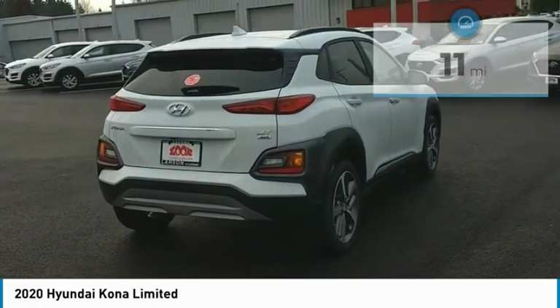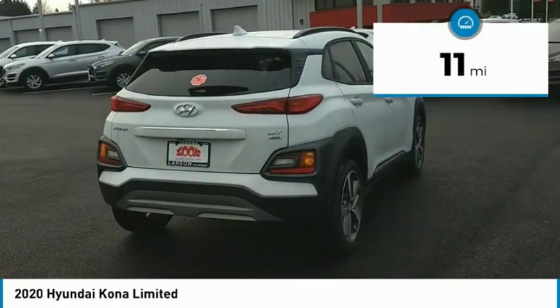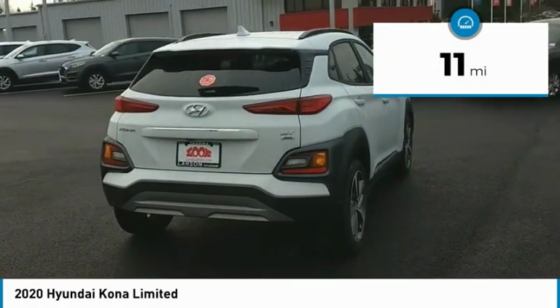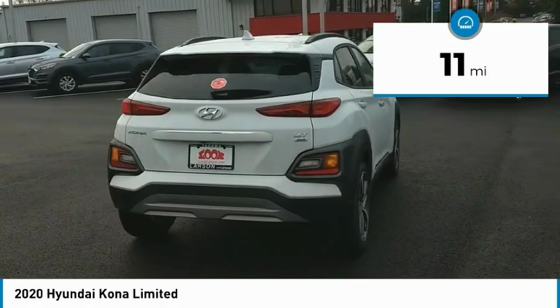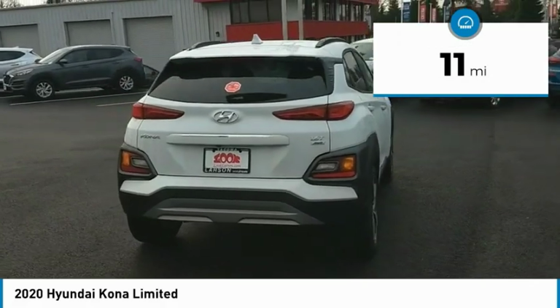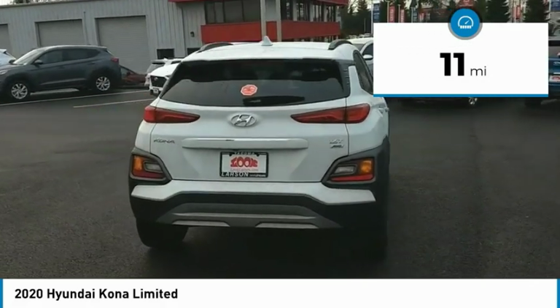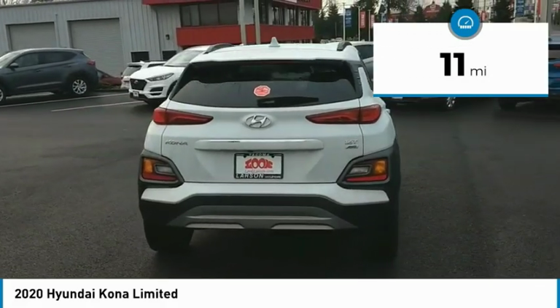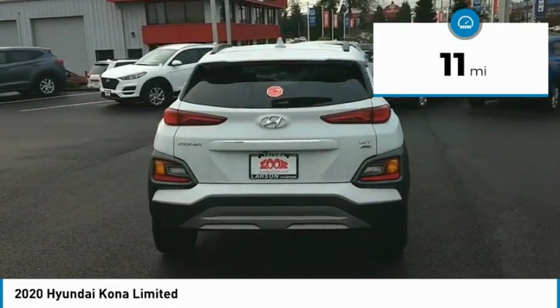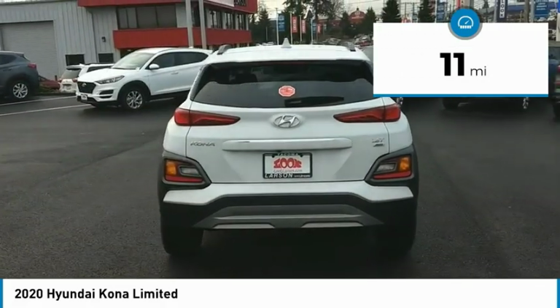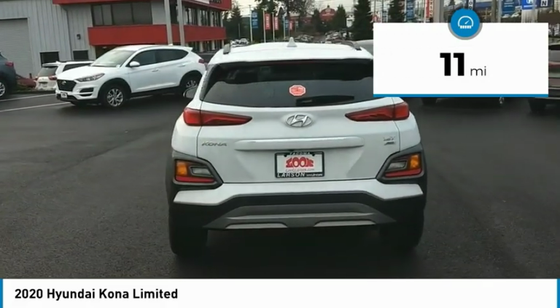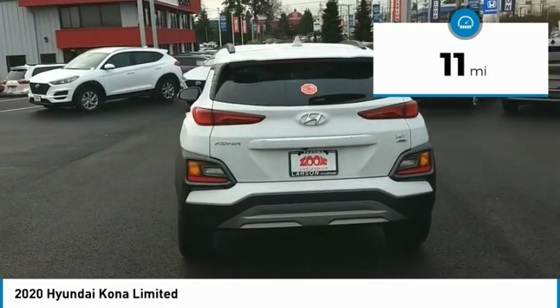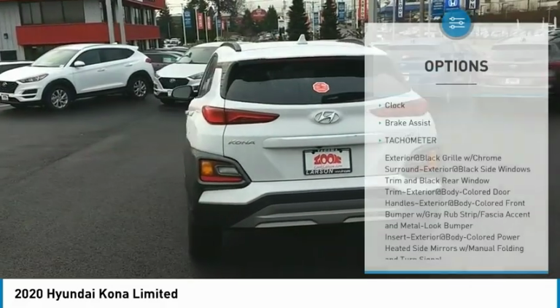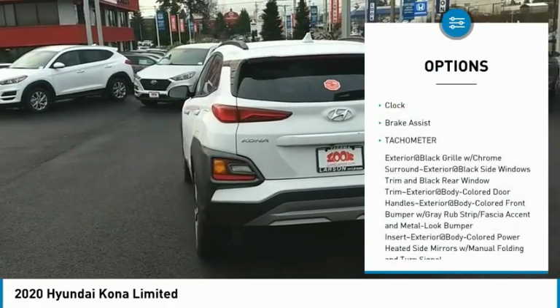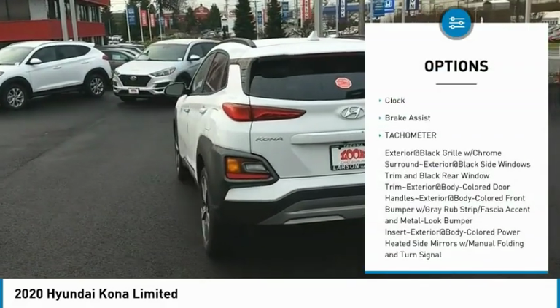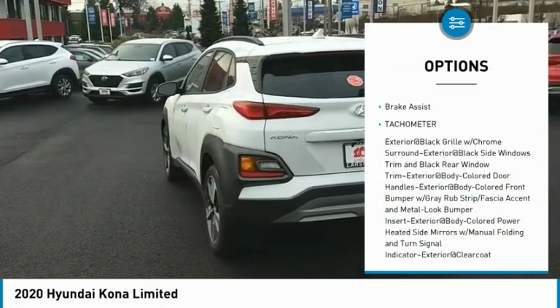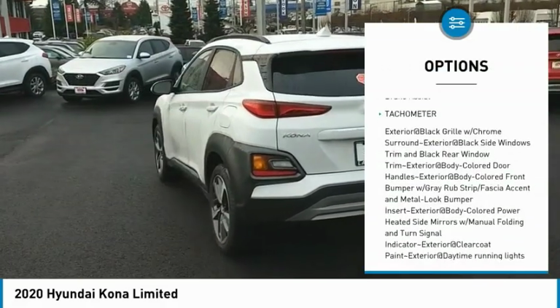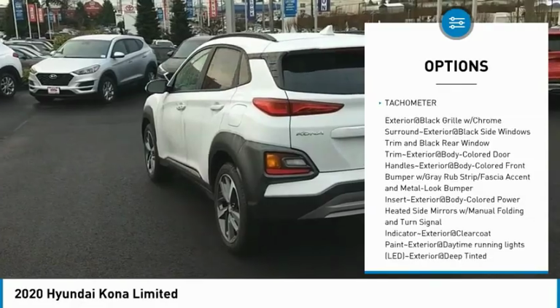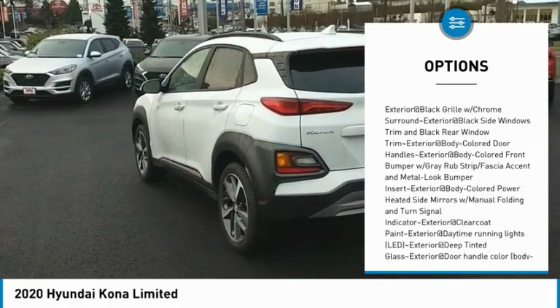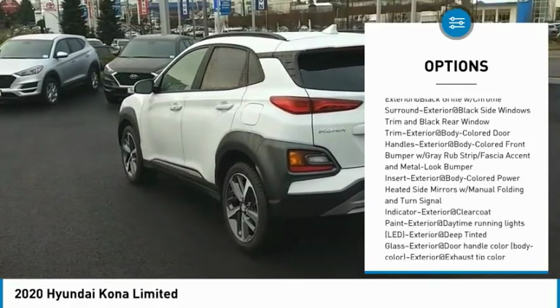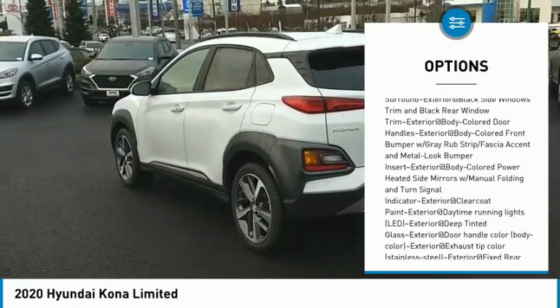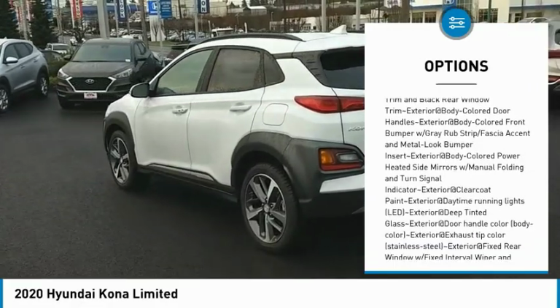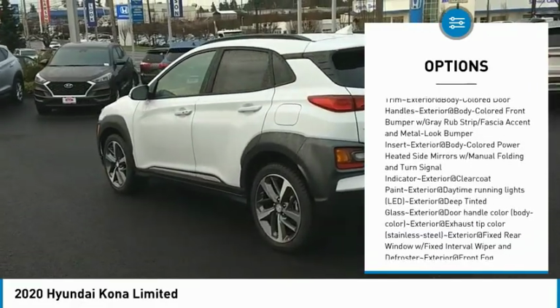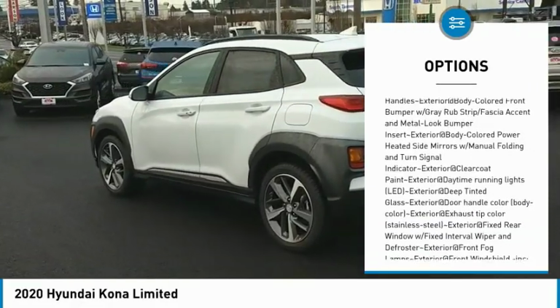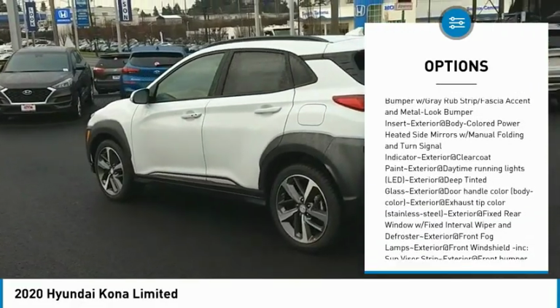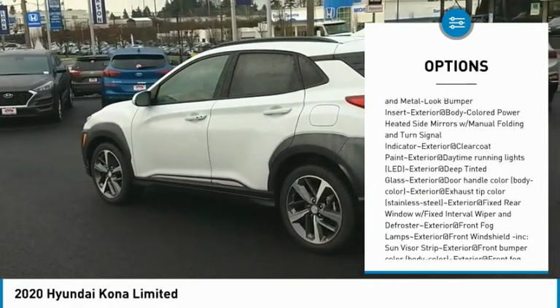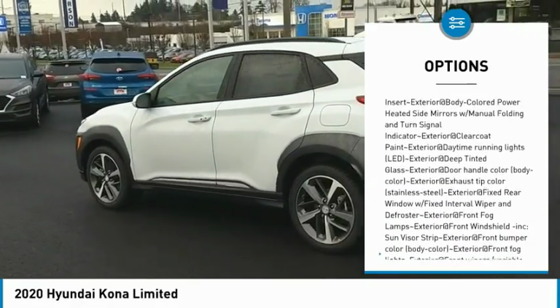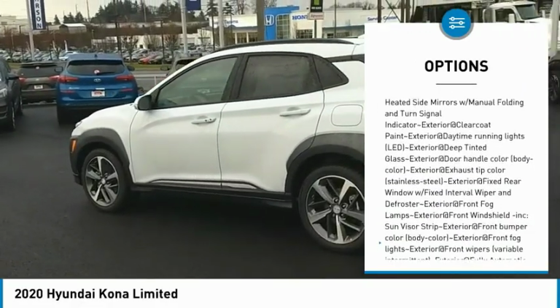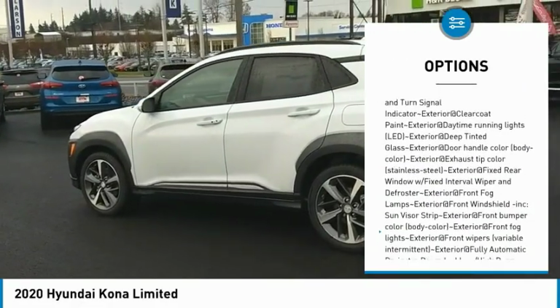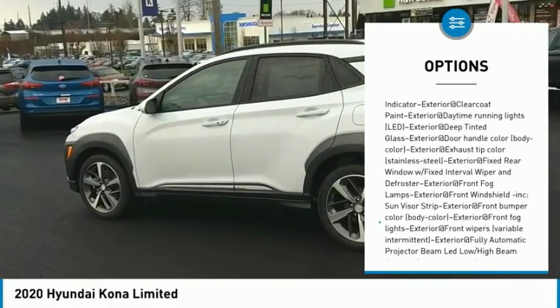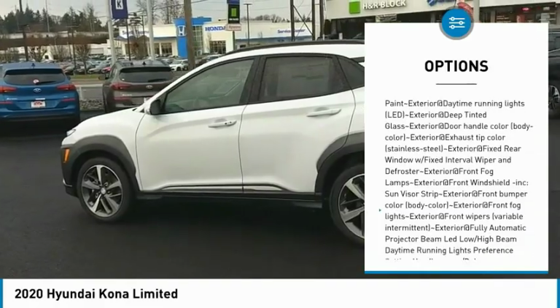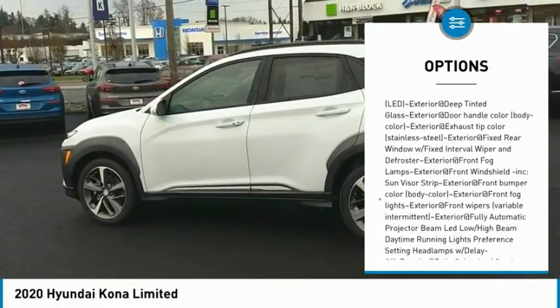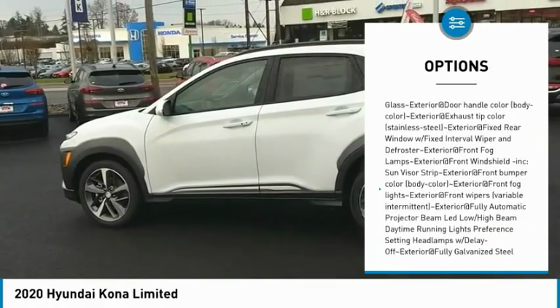This vehicle has less than 100 miles. Here are some of this vehicle's great options: clock, brake assist, tachometer. Take this vehicle for a spin and see why so many shoppers are now proud owners.